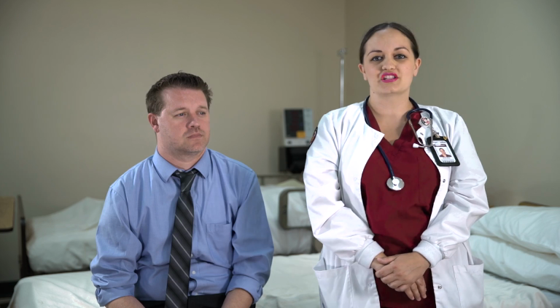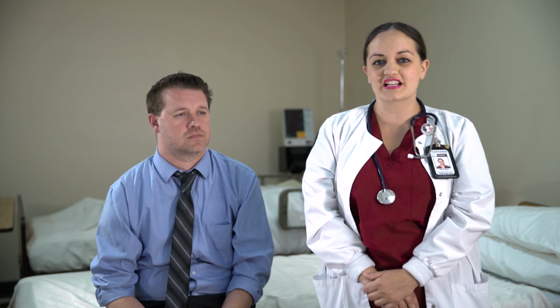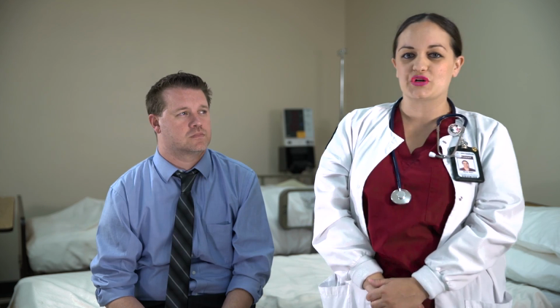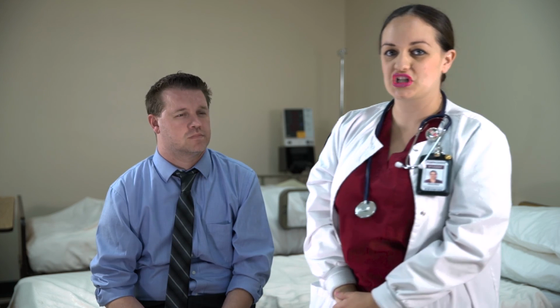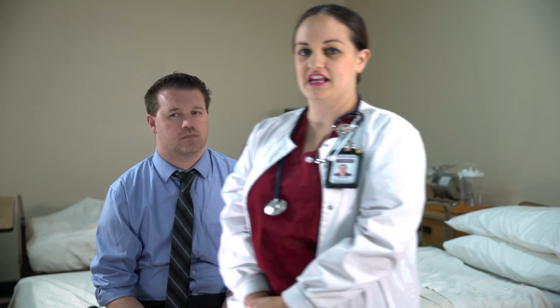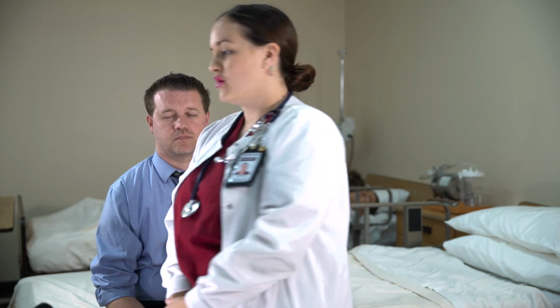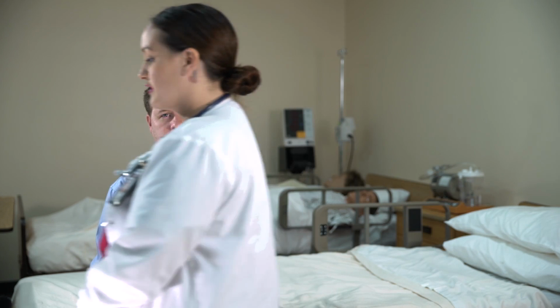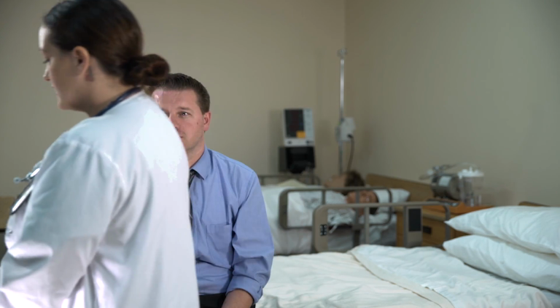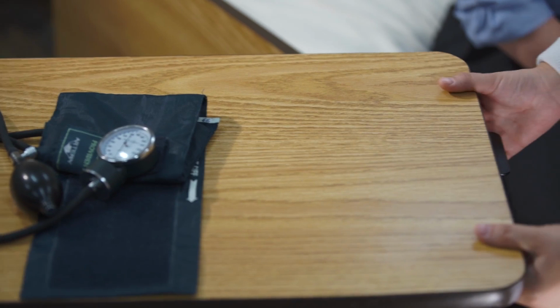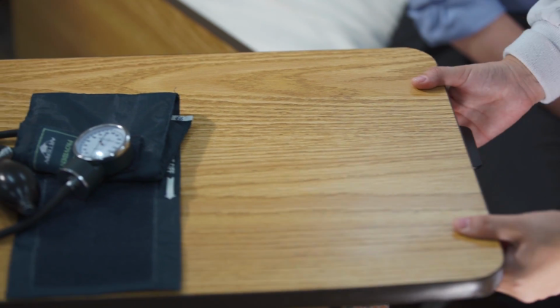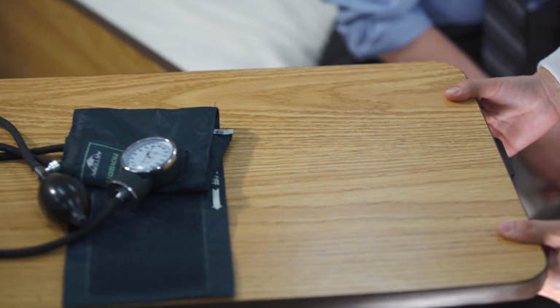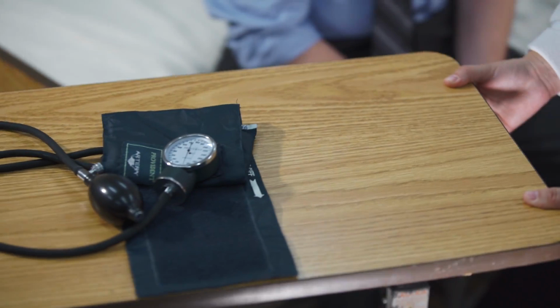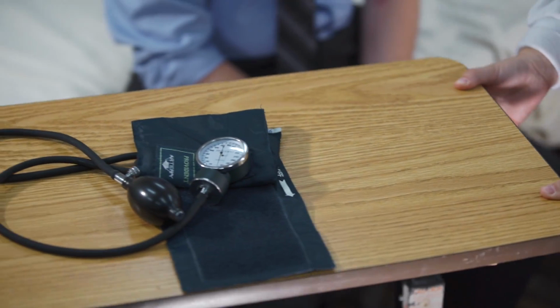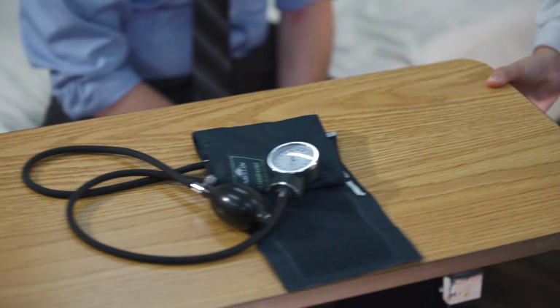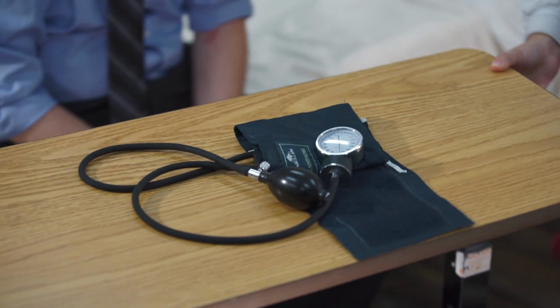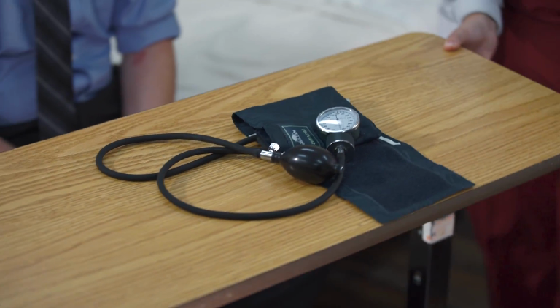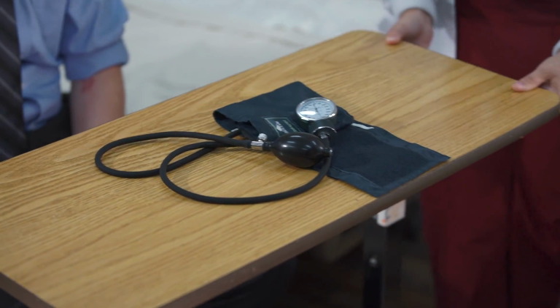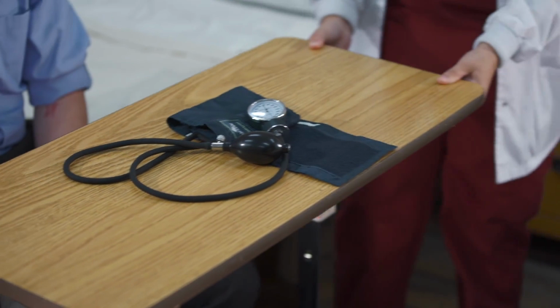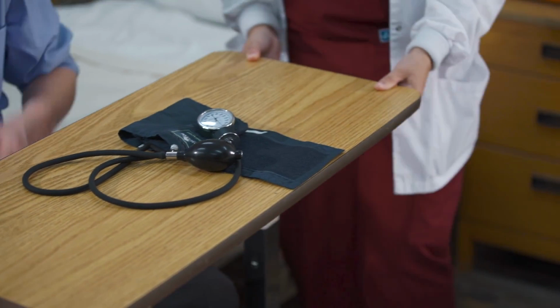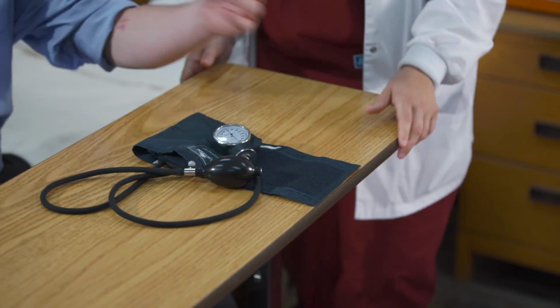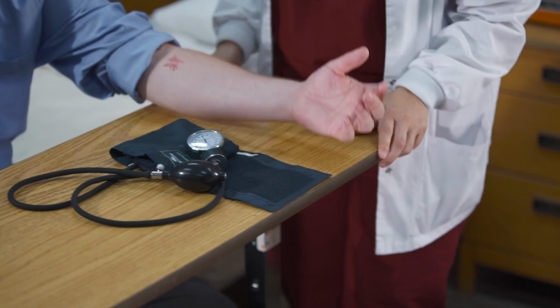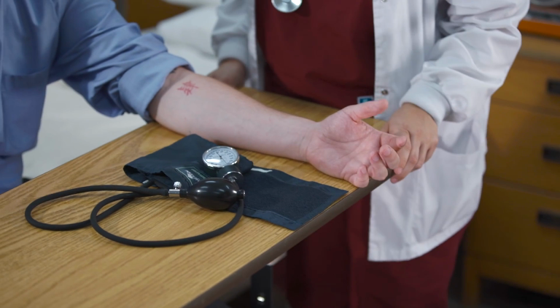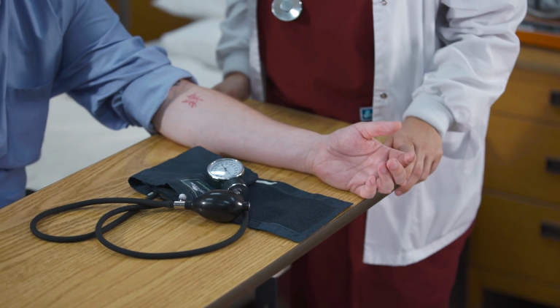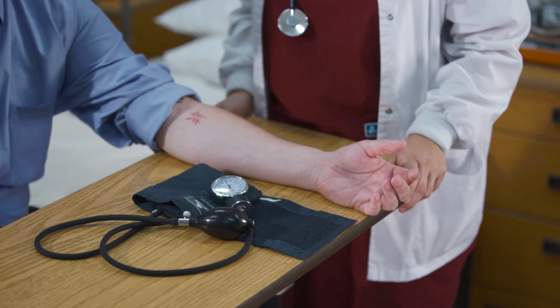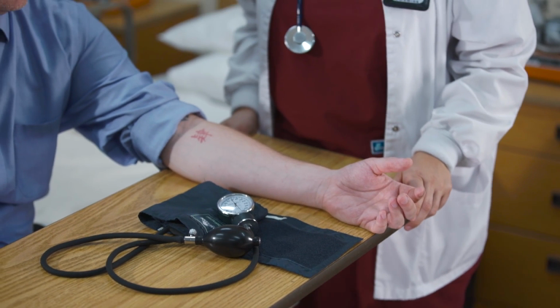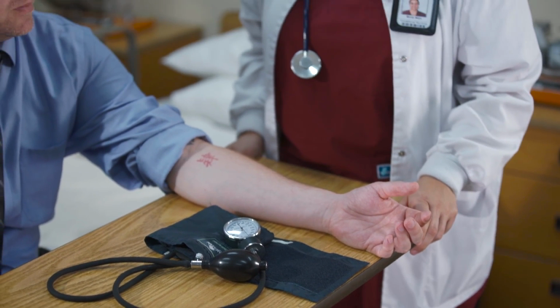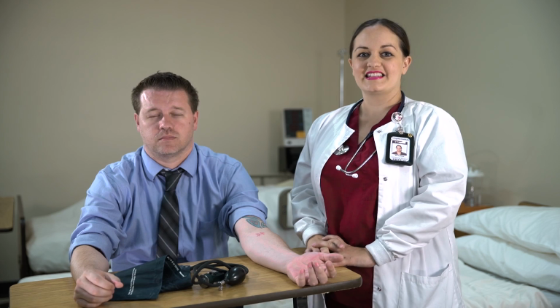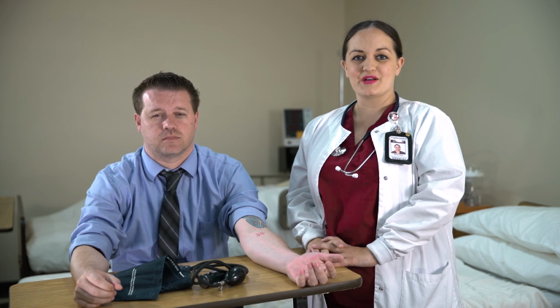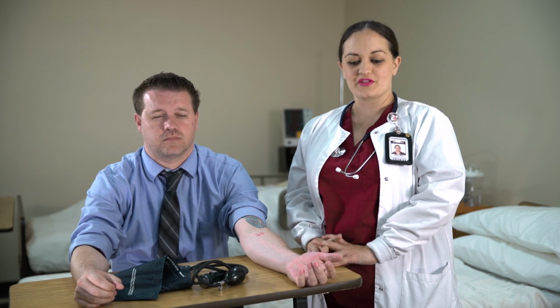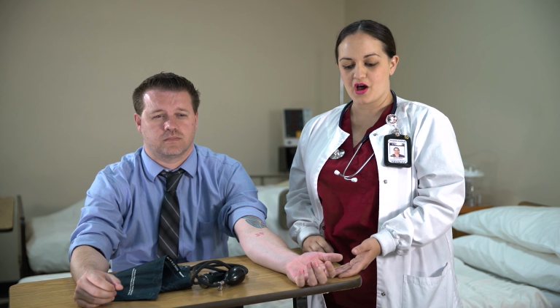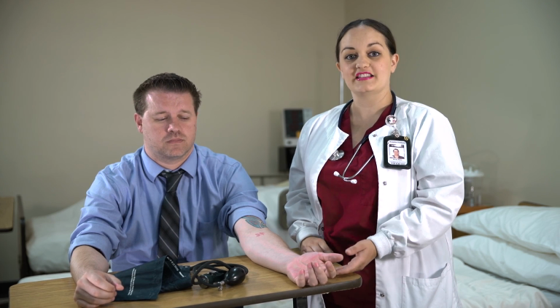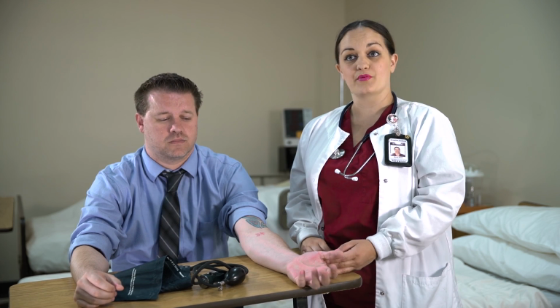Once all the considerations are taken, while the client is sitting, make sure the client's bared arm is resting on support so that the midpoint of the upper arm is at the level of the heart. Extend the elbow with the palm facing upward.